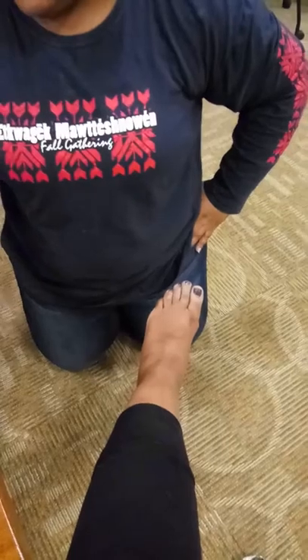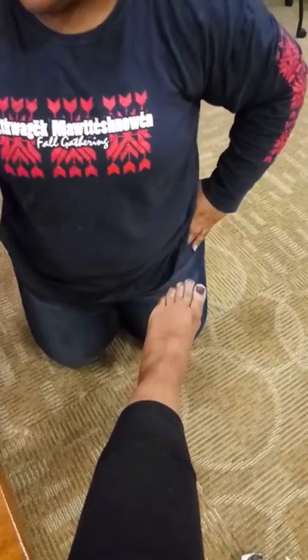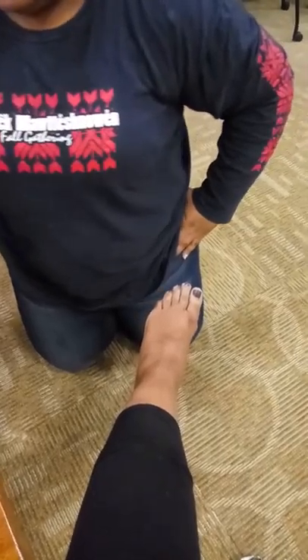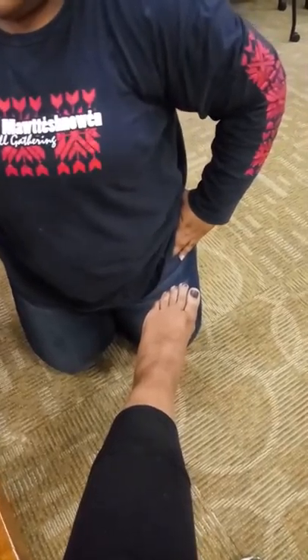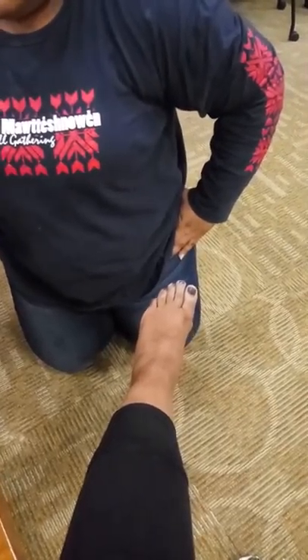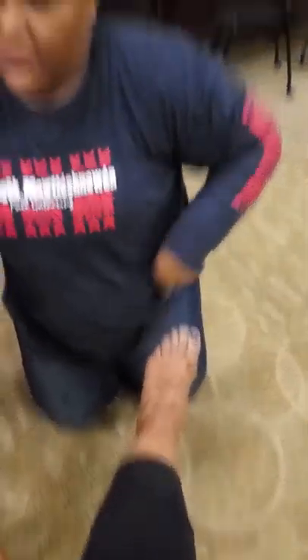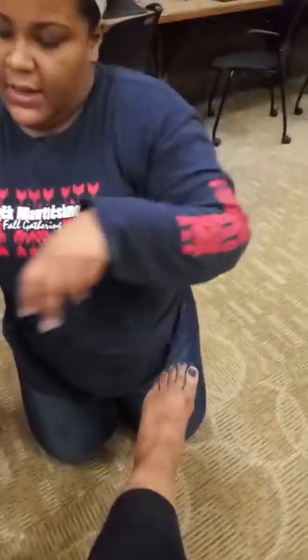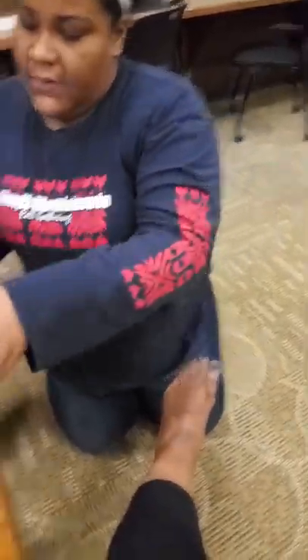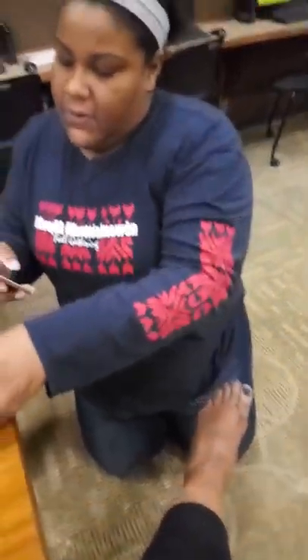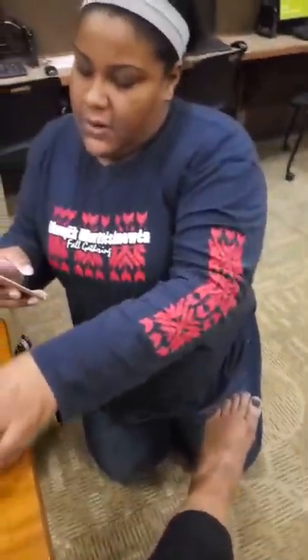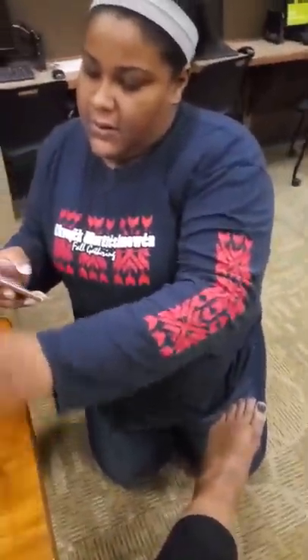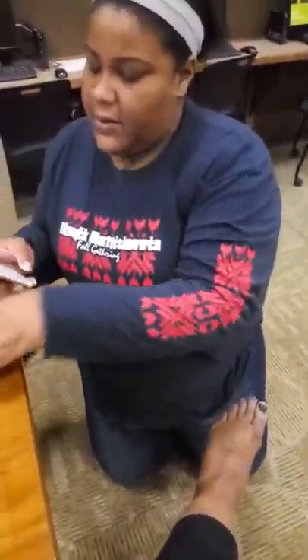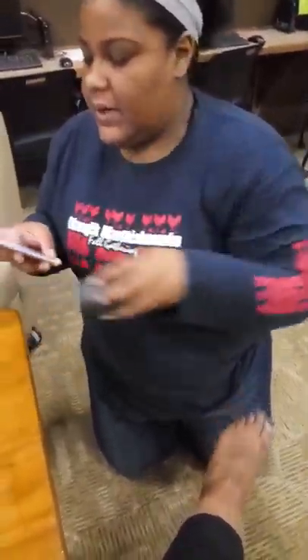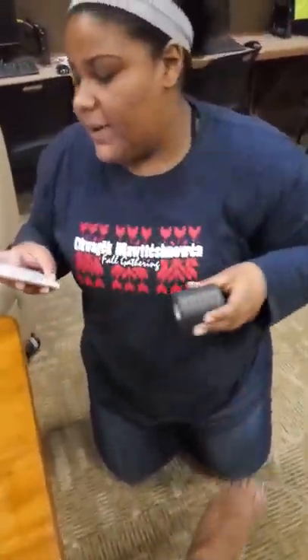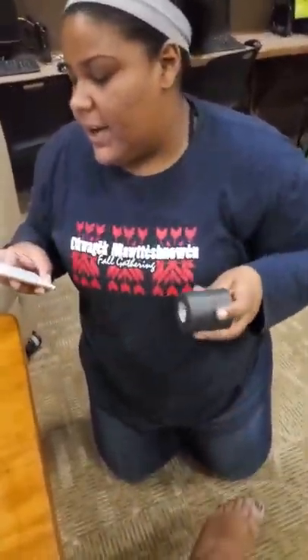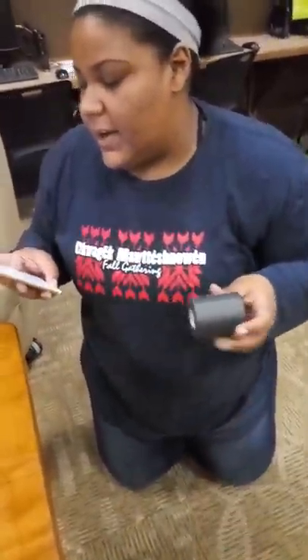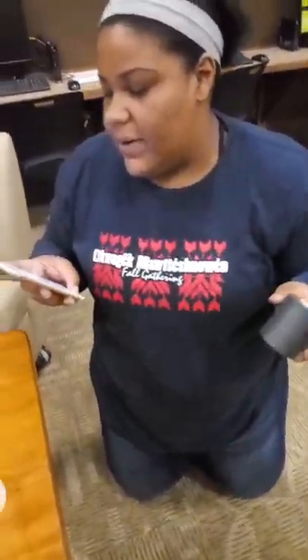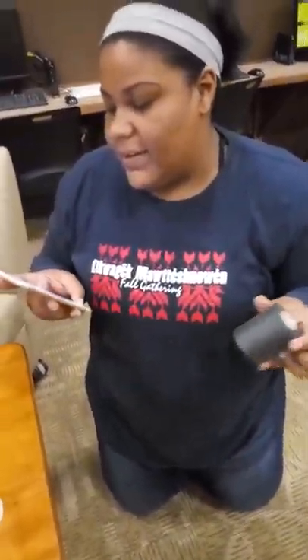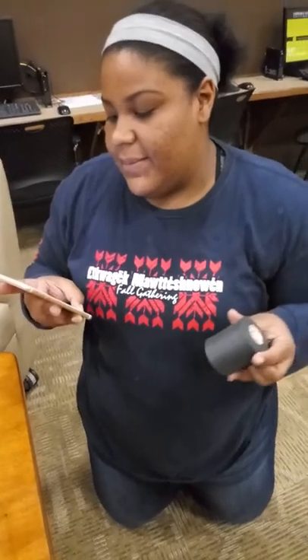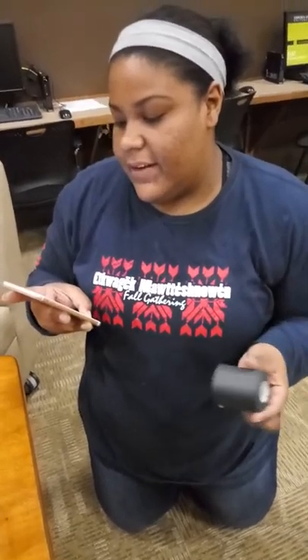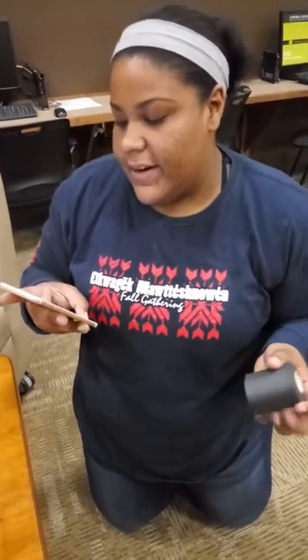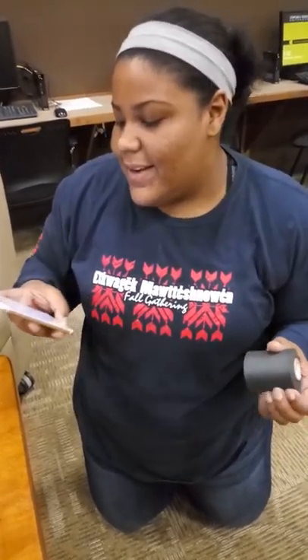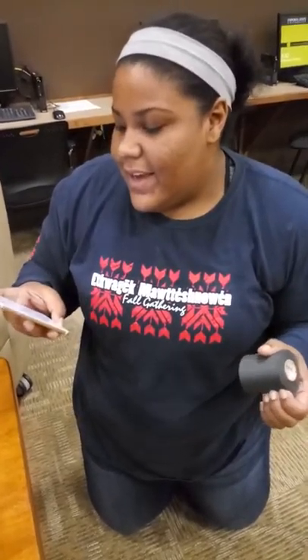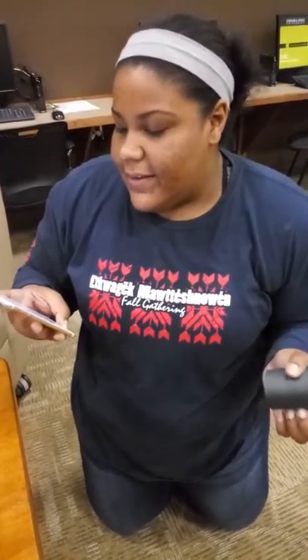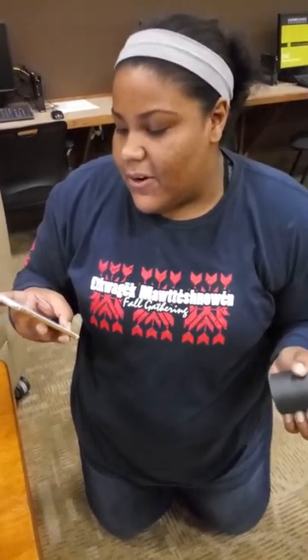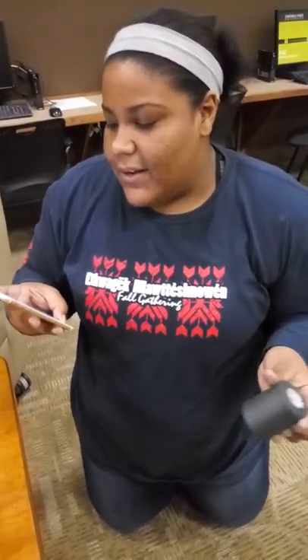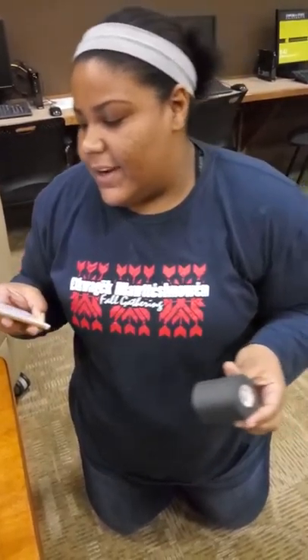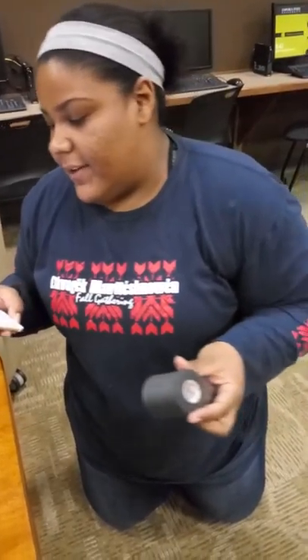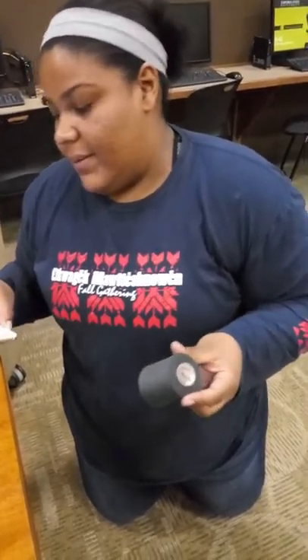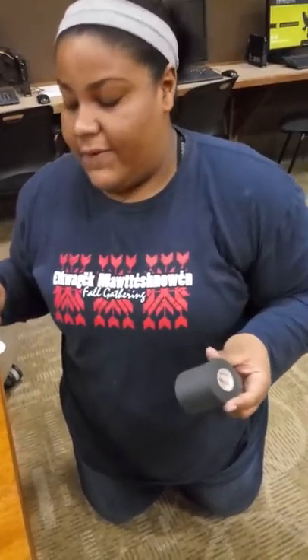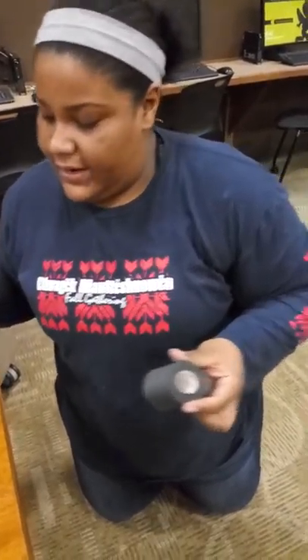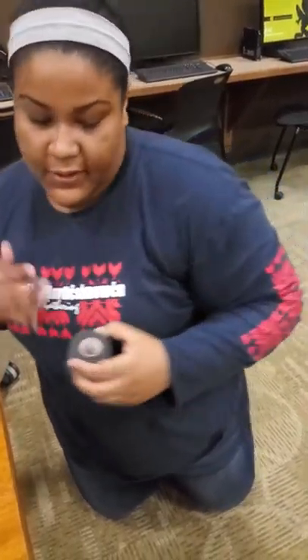Today we're going to be doing the ankle support taping for post-injury support and chronically weak ankles, and to prevent inversion.